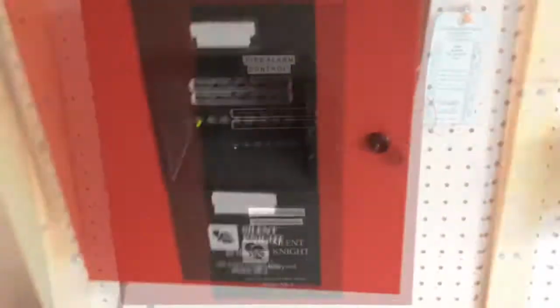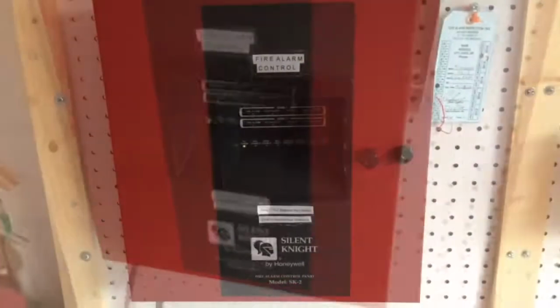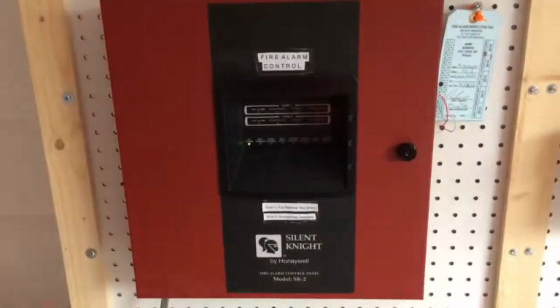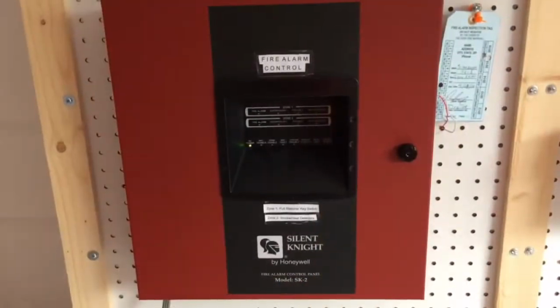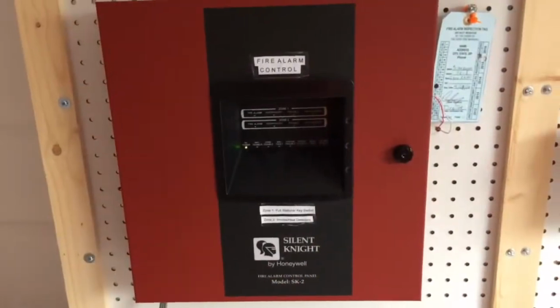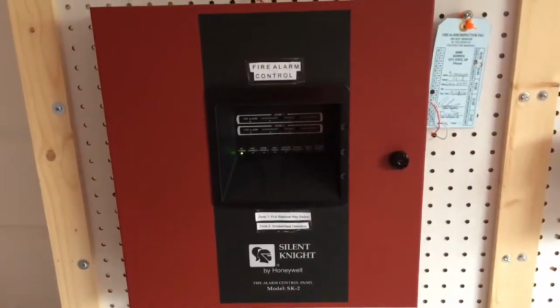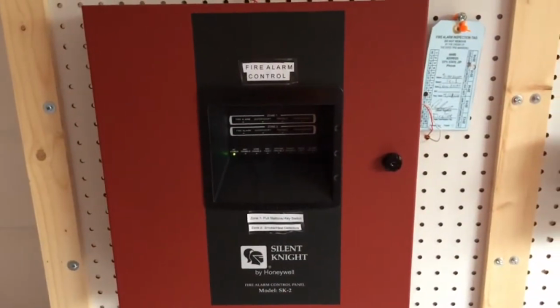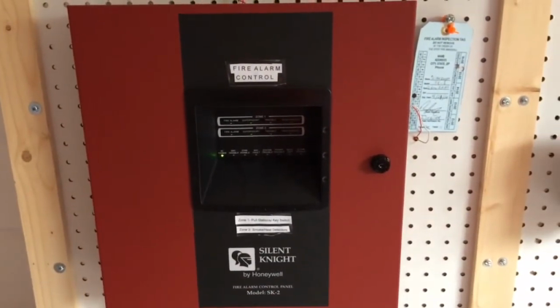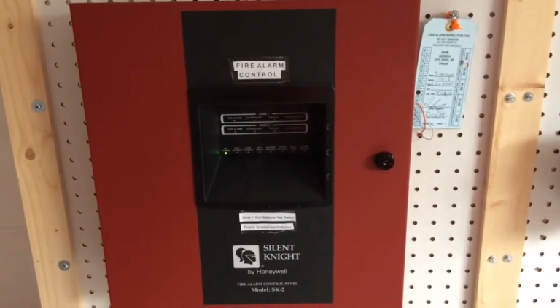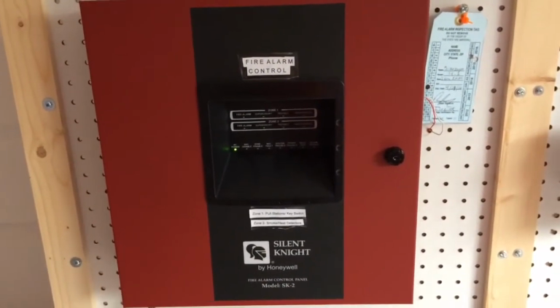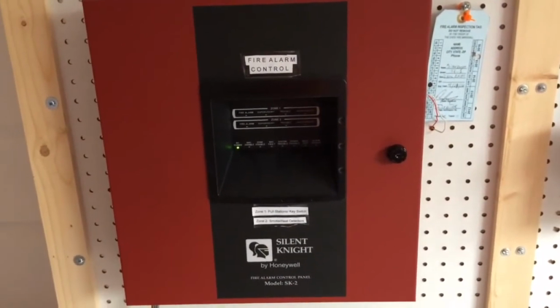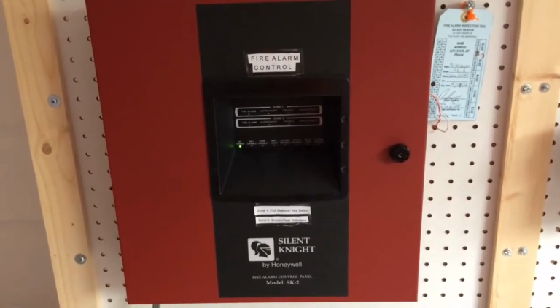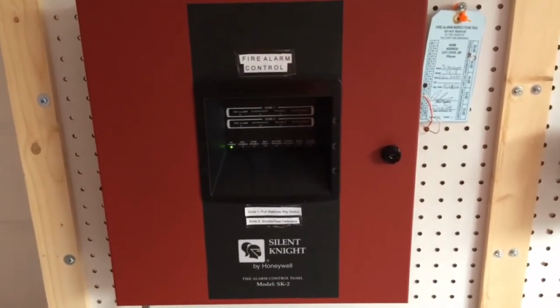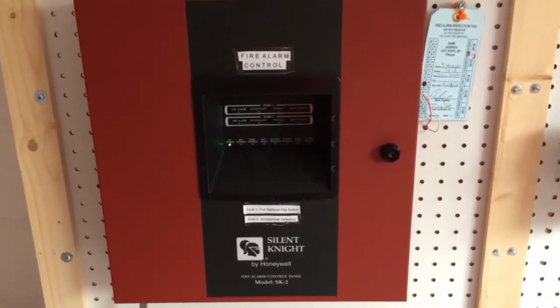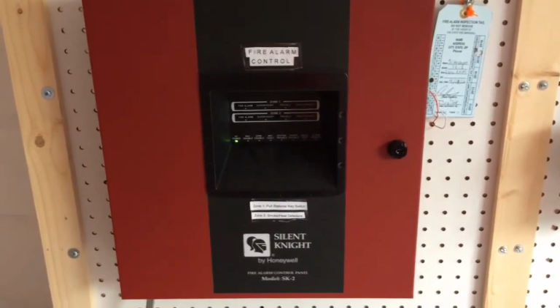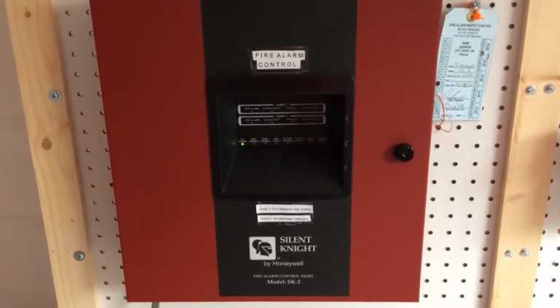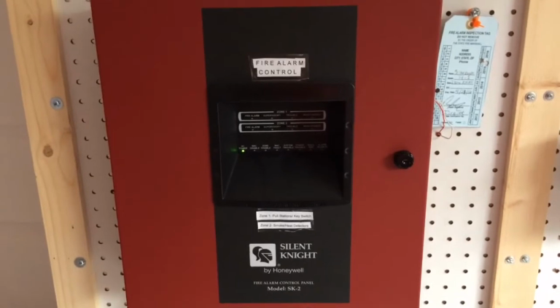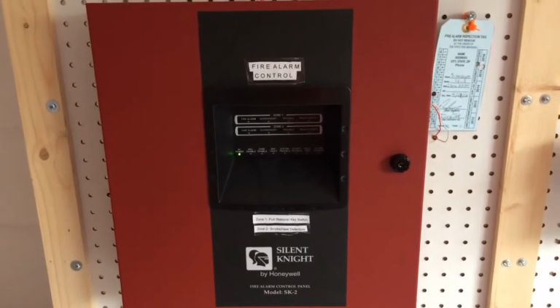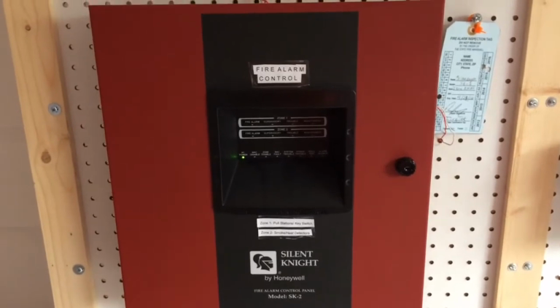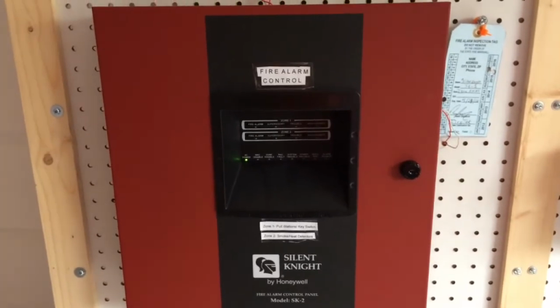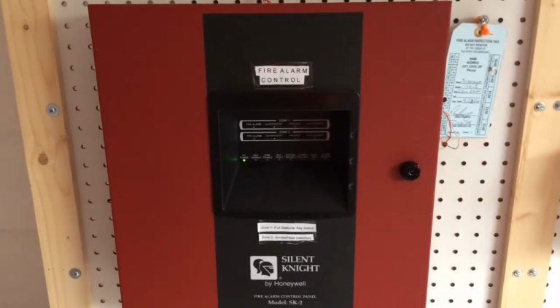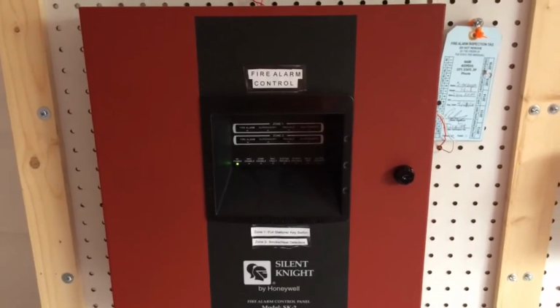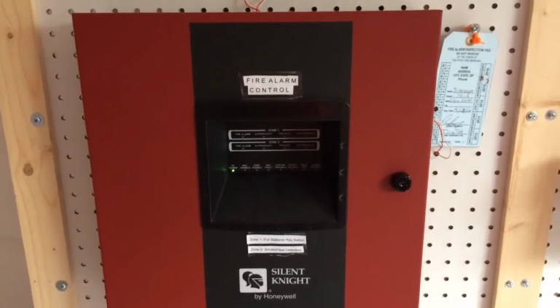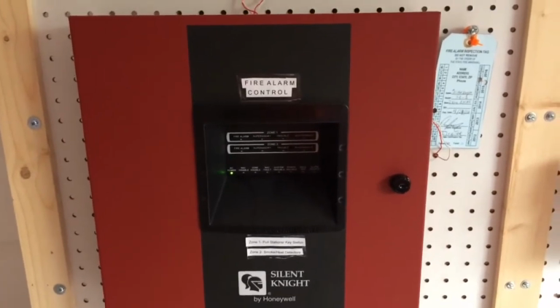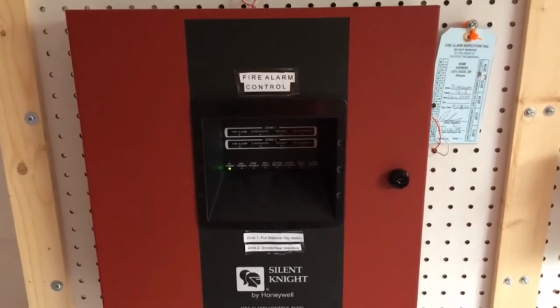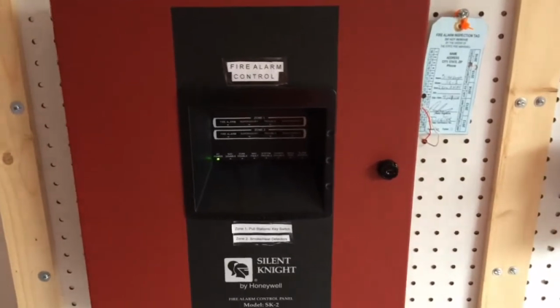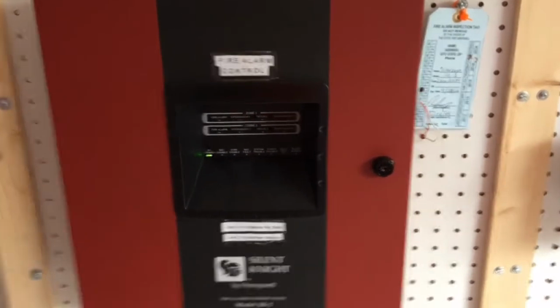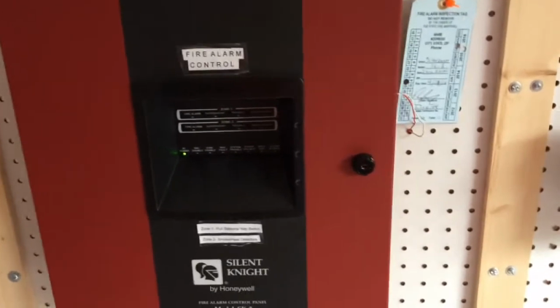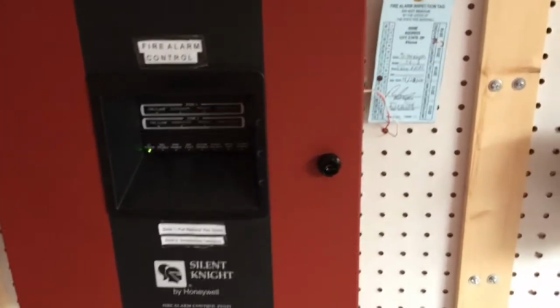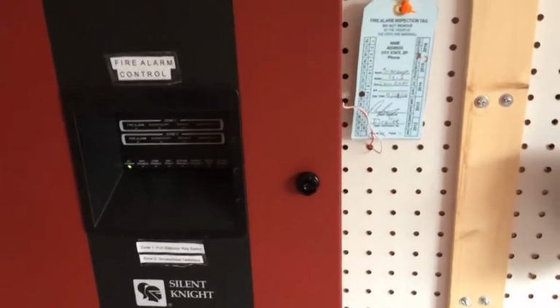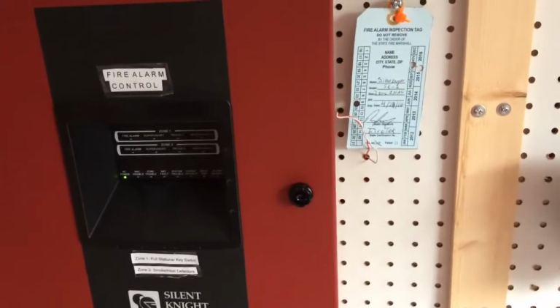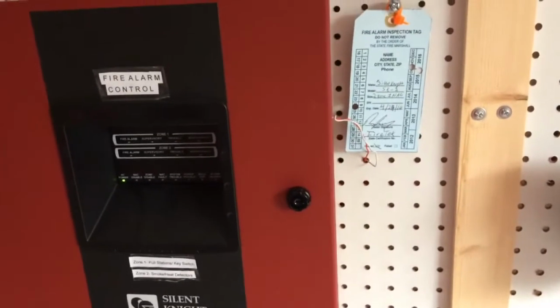Alright guys, you heard right. This is going to be the final test with the Silent Night SK-2 on my fire alarm system. So let's go over the system.